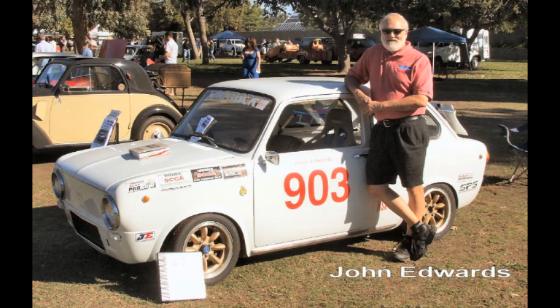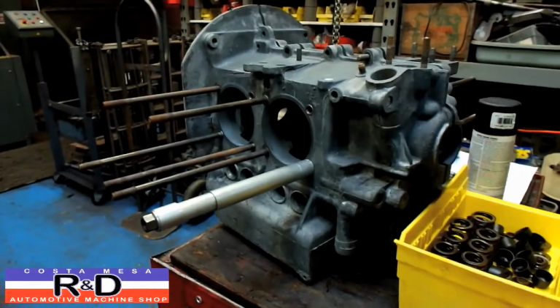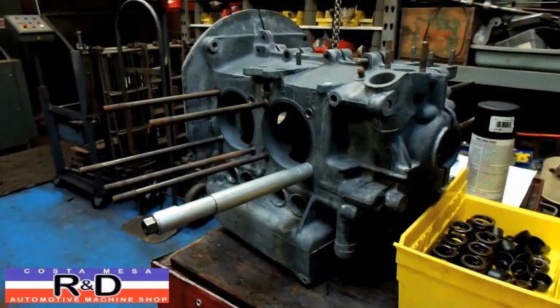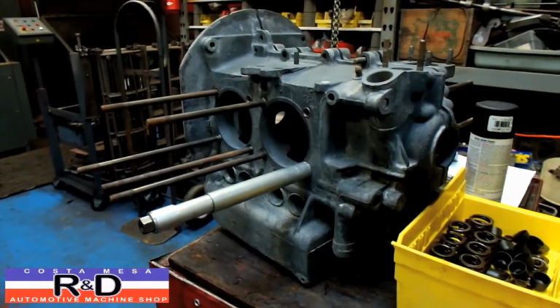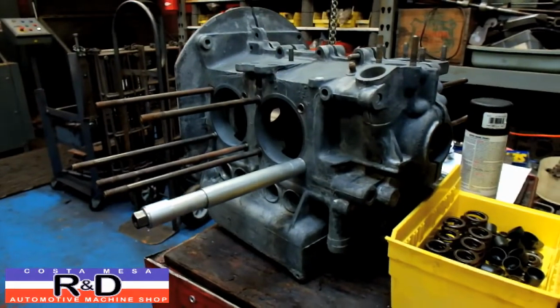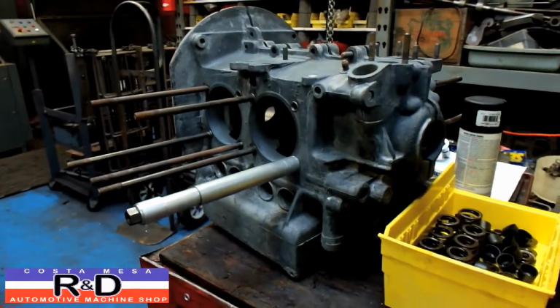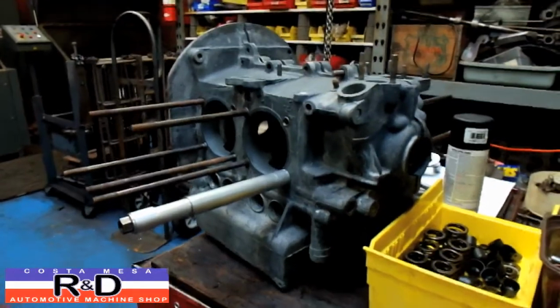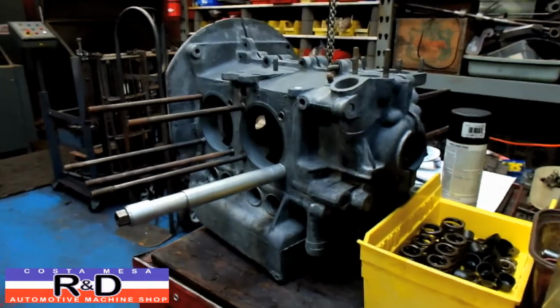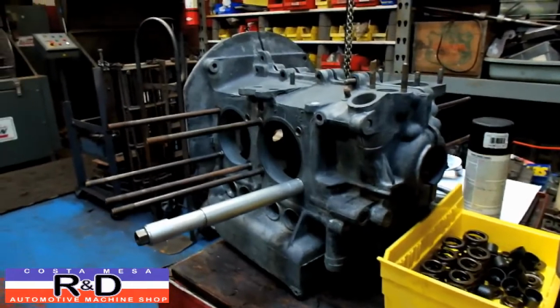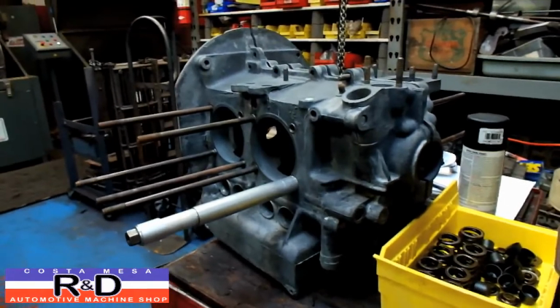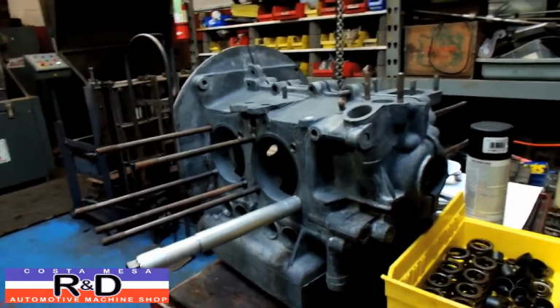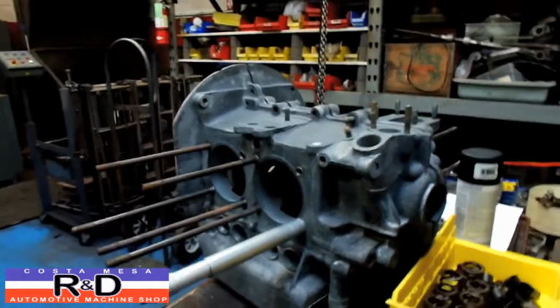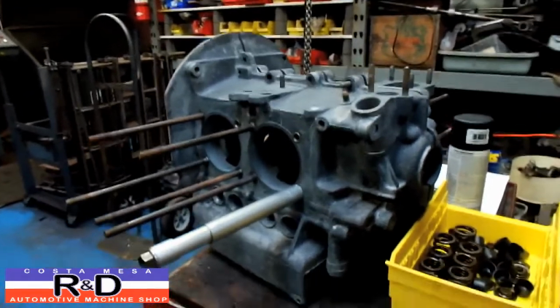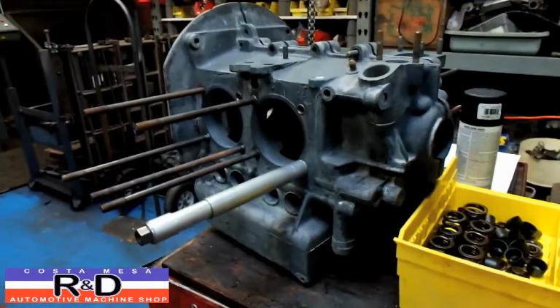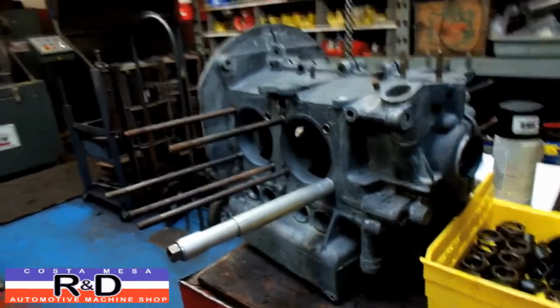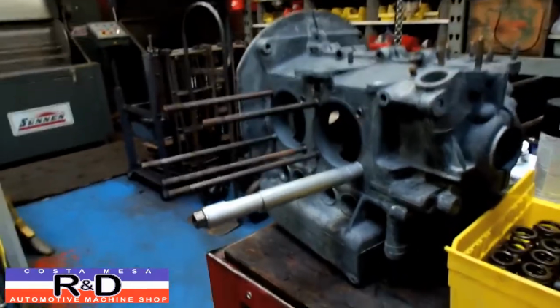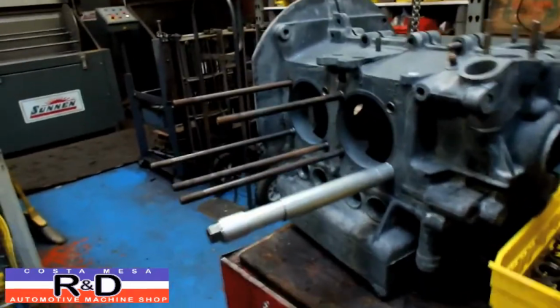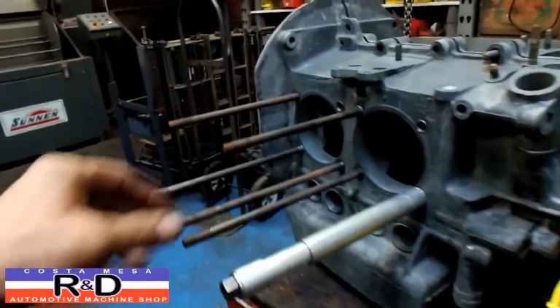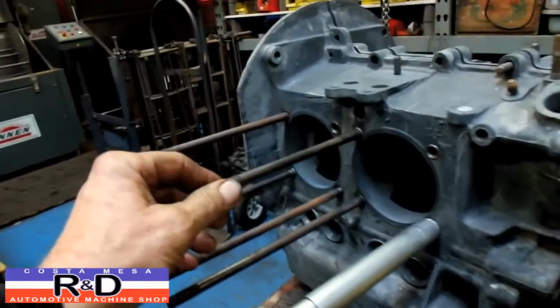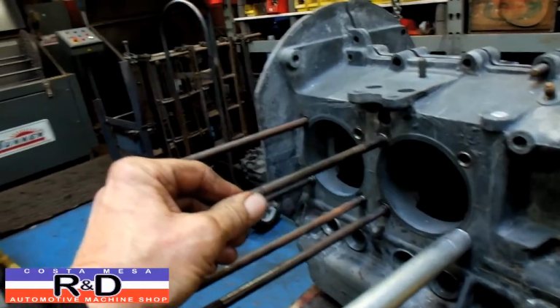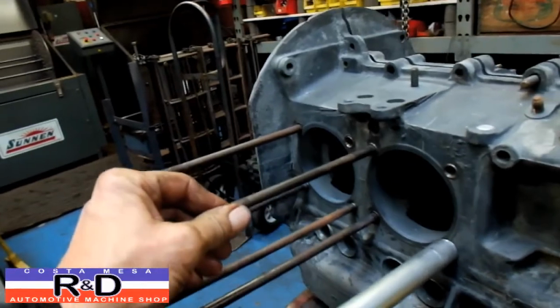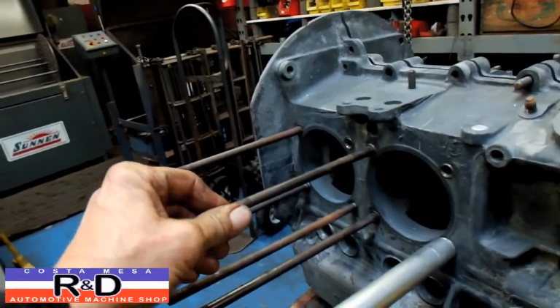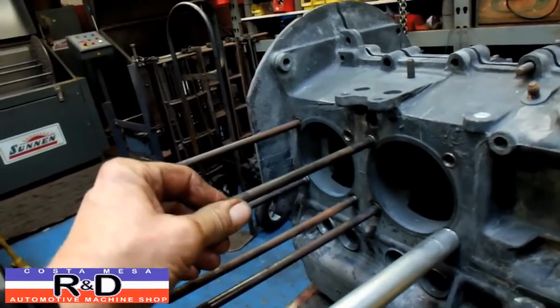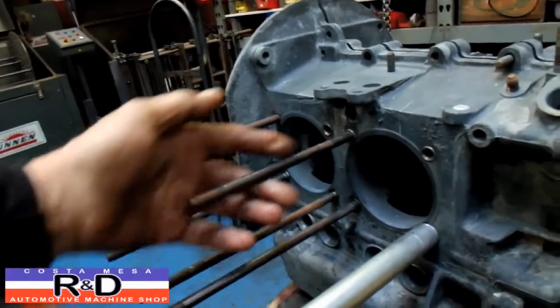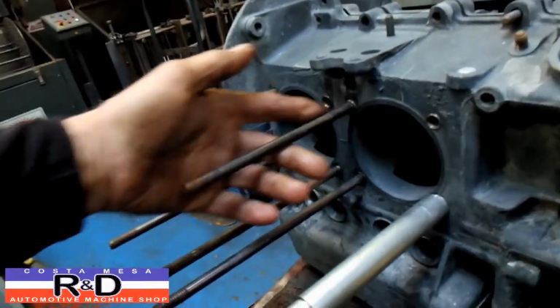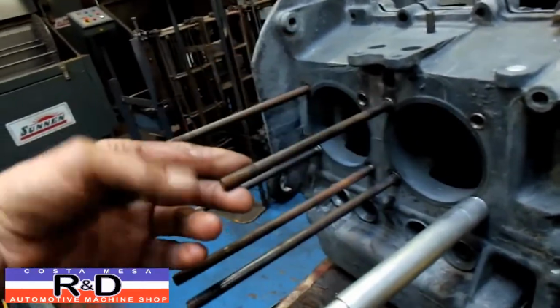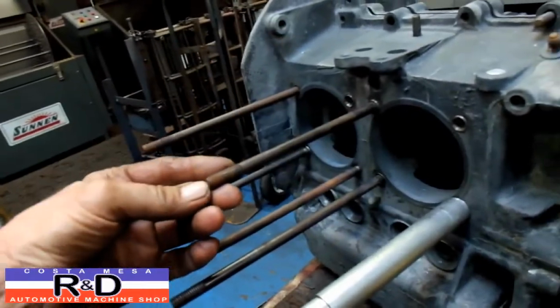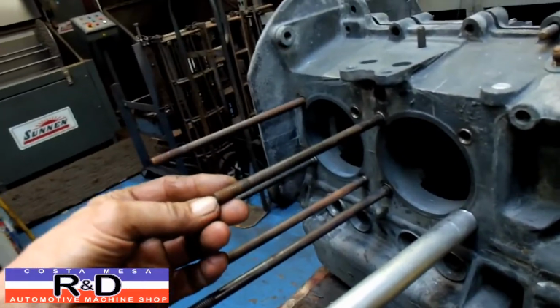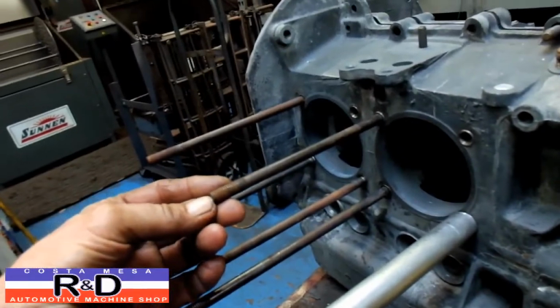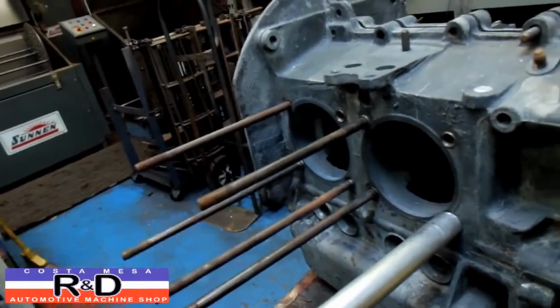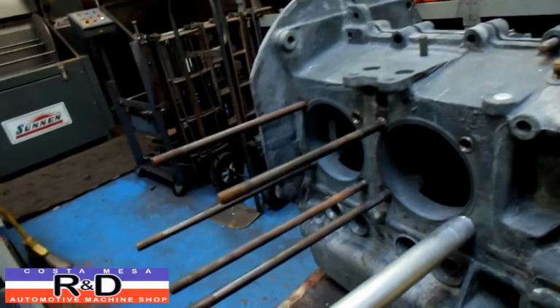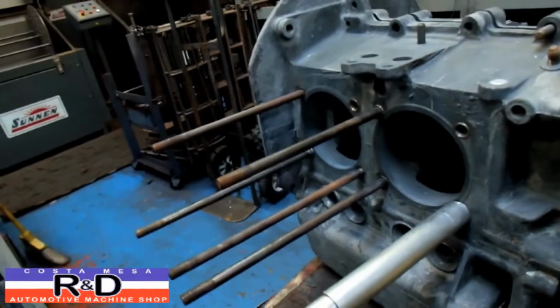Hi Sean, it's the Mace R&D. Today we have a Volkswagen air-cooled cylinder block on the bench. The customer complained that he had — at least he thought he had — some studs pulling out, and he wanted us to torque test them.